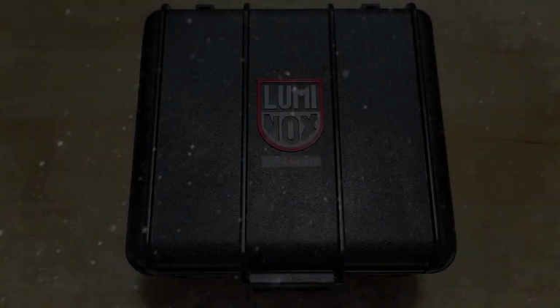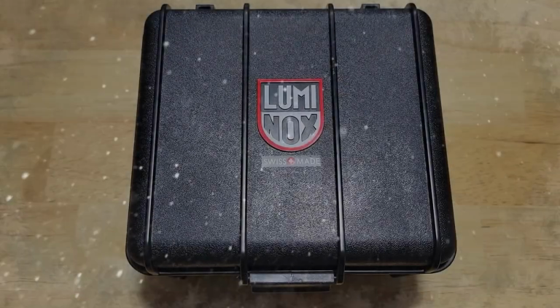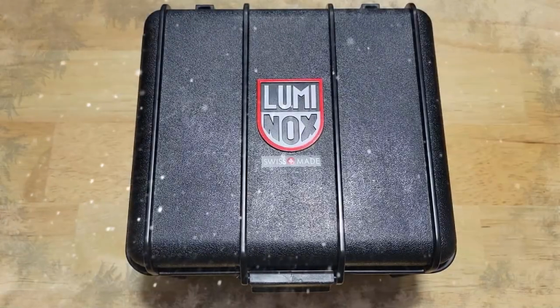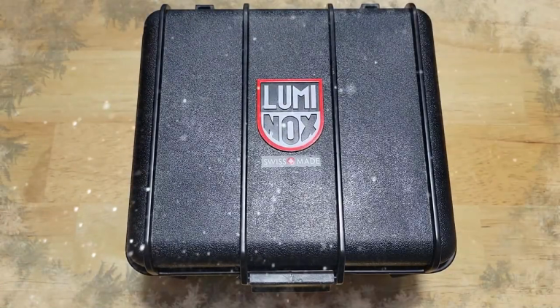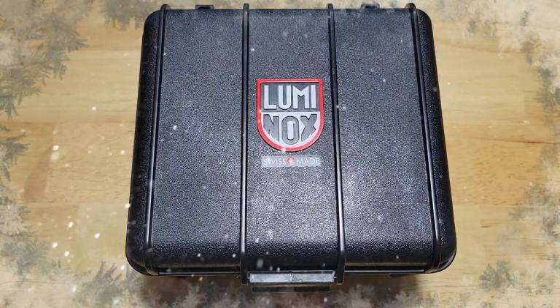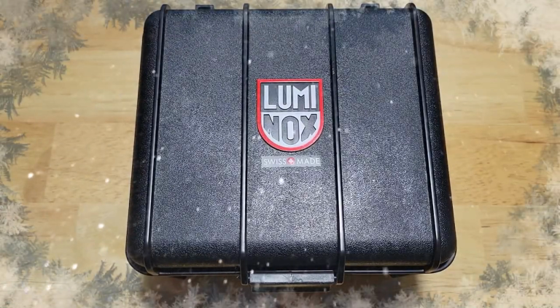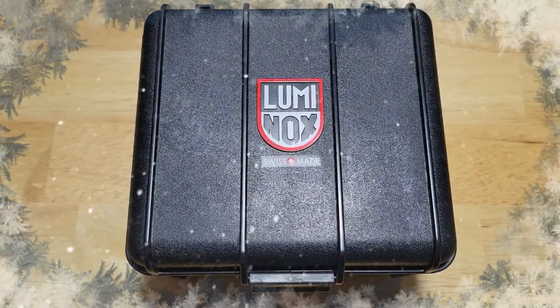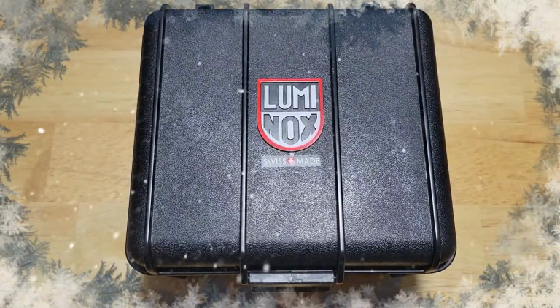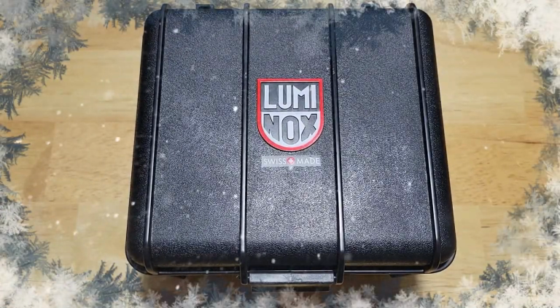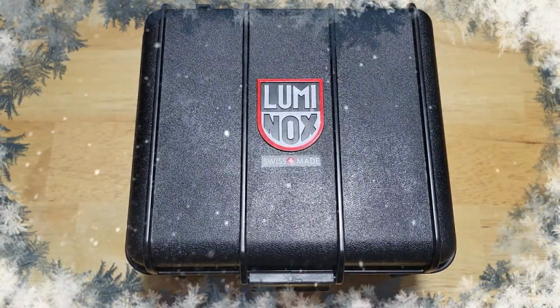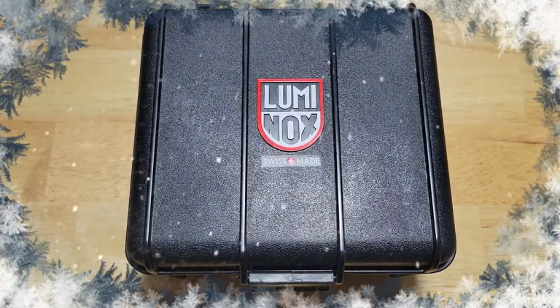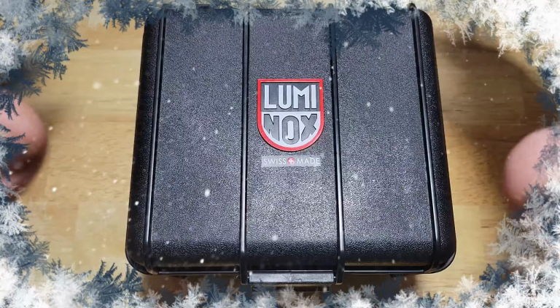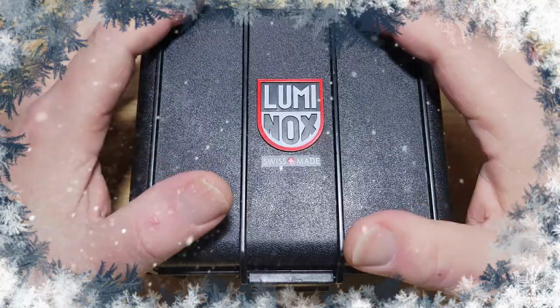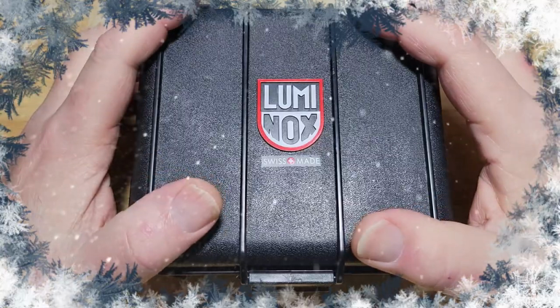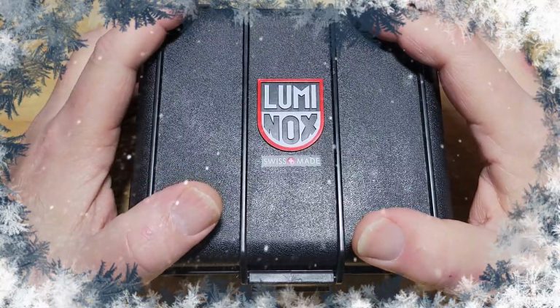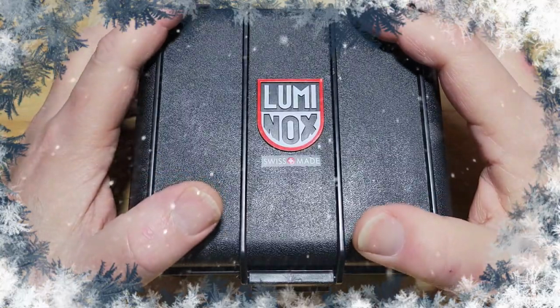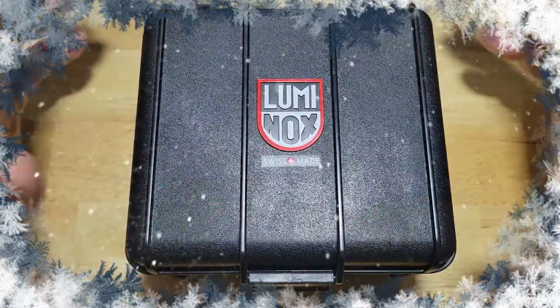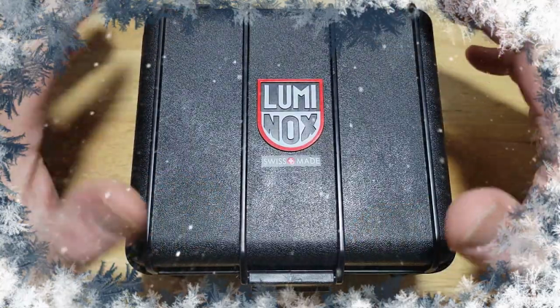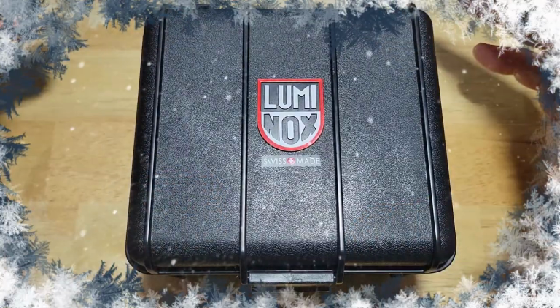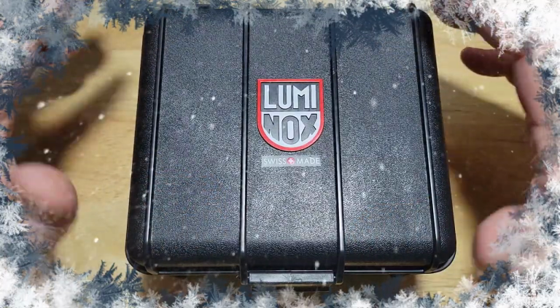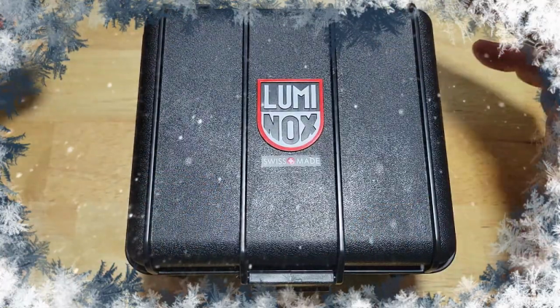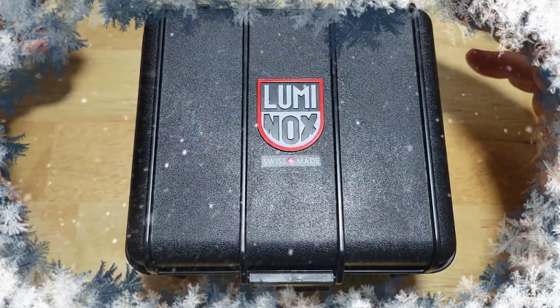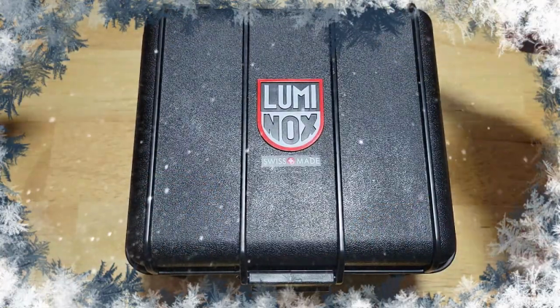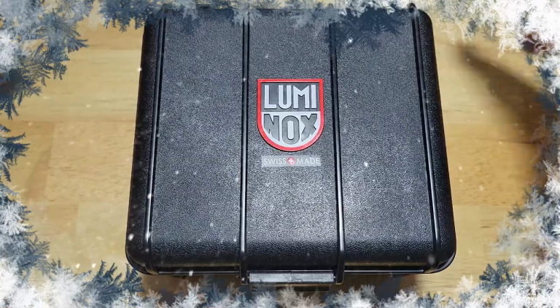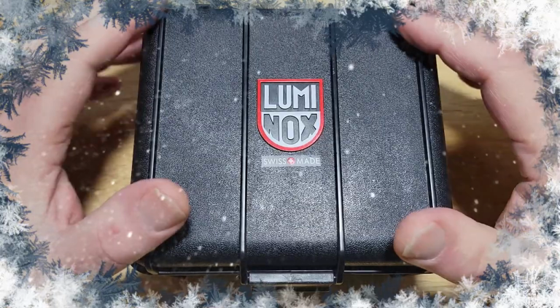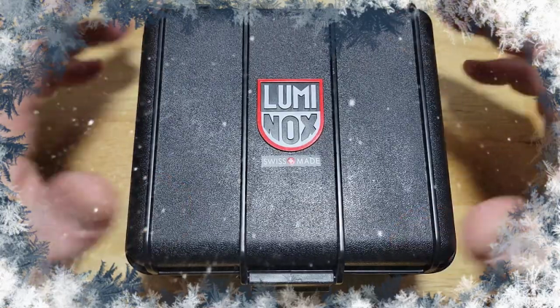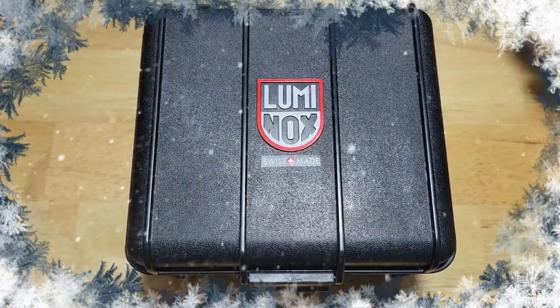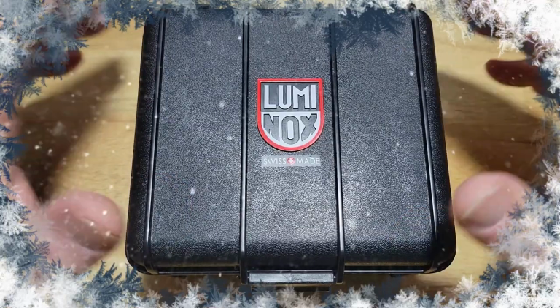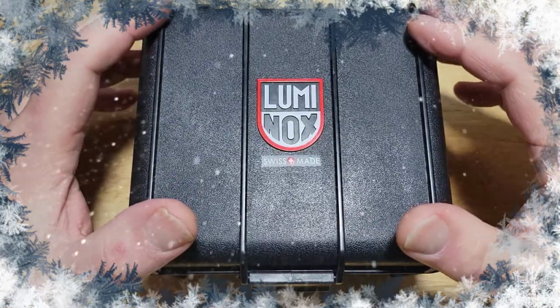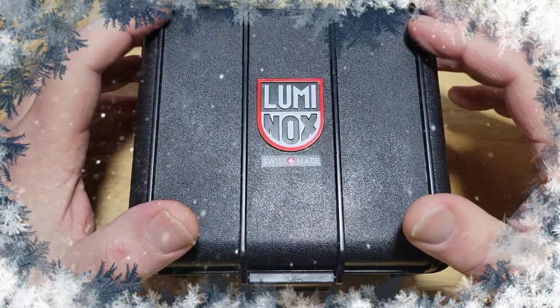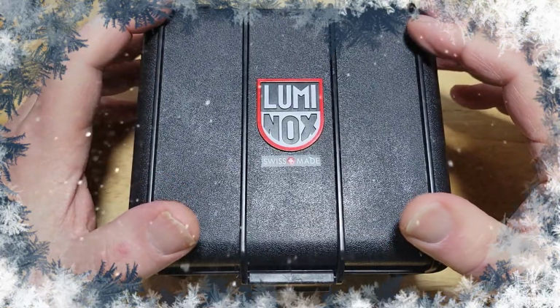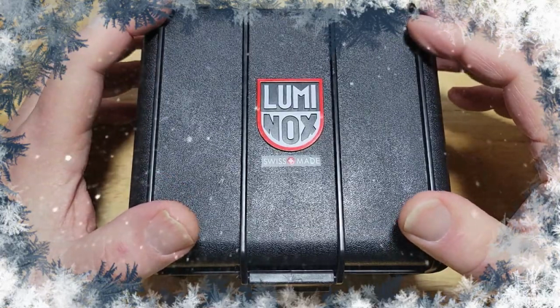Hey guys, welcome back to the channel. Thanks so much for joining me for my last review of the year. After this I'm gonna take a couple weeks off, enjoy the holidays, enjoy my family. Anyway, here we go — today I've got the Luminox Constellation.